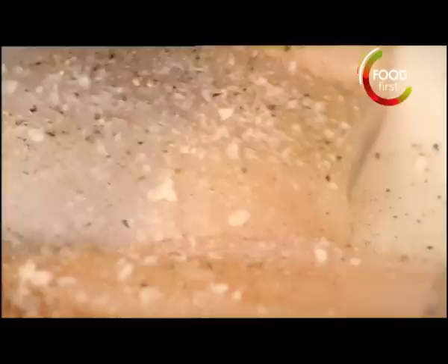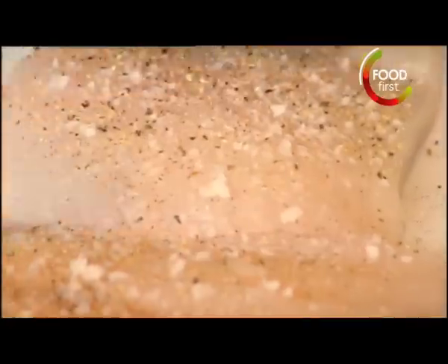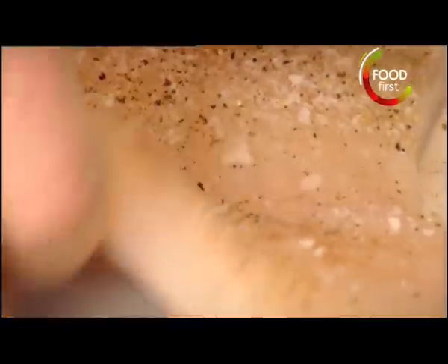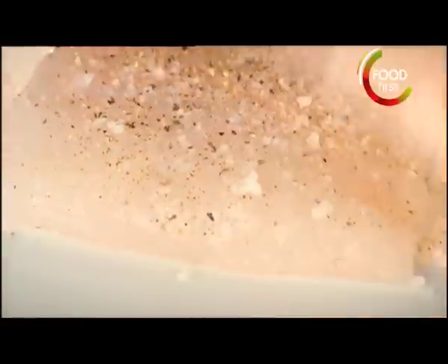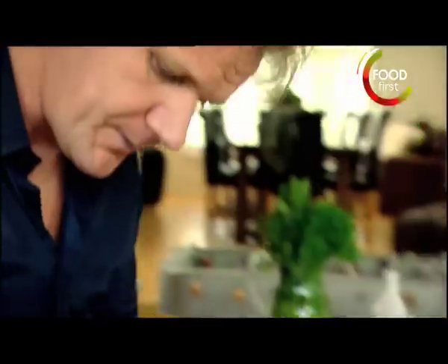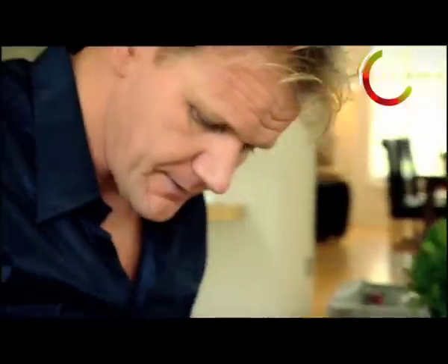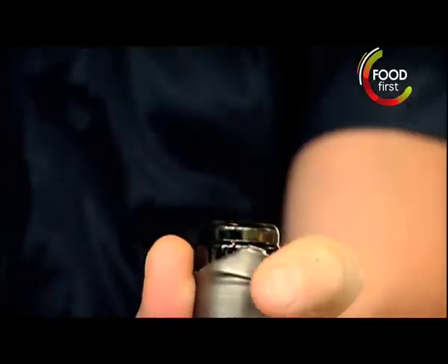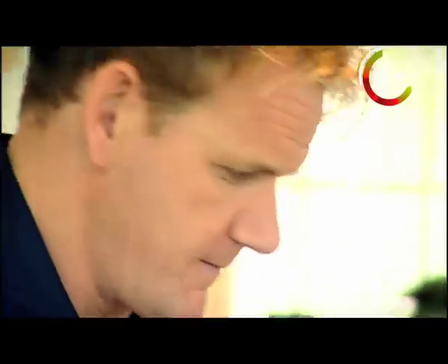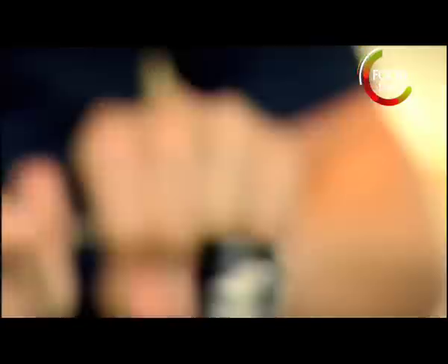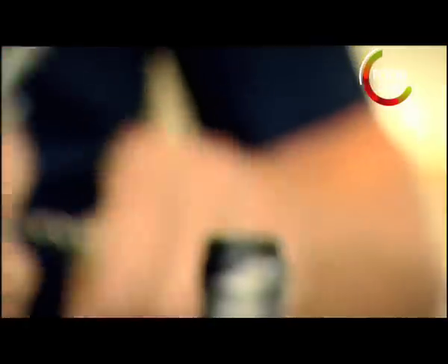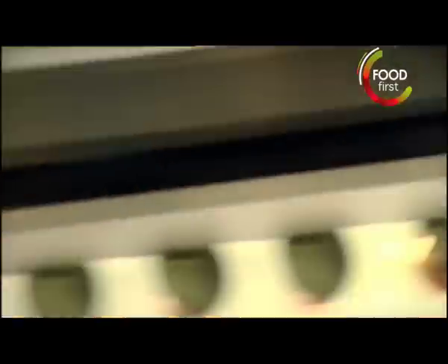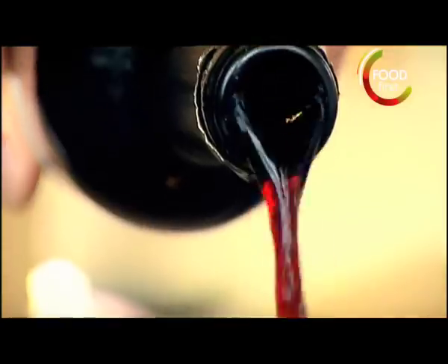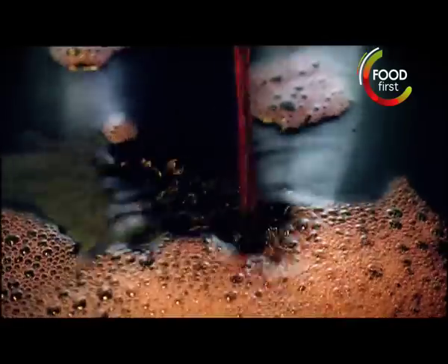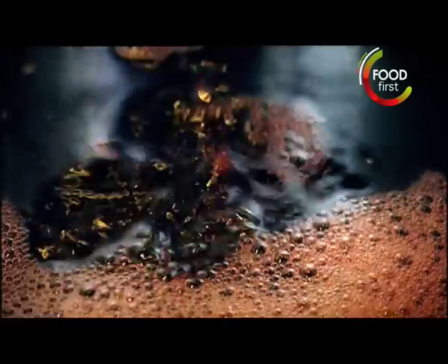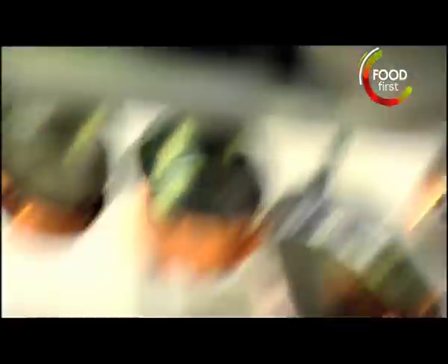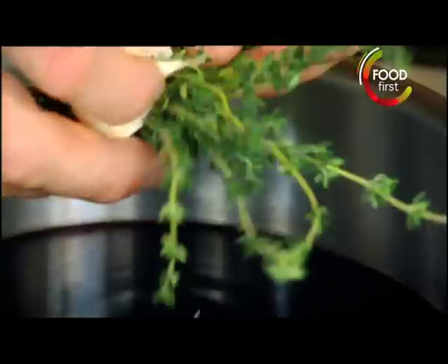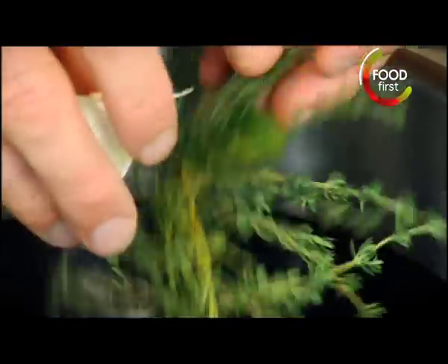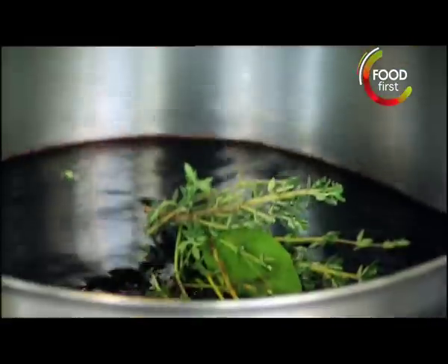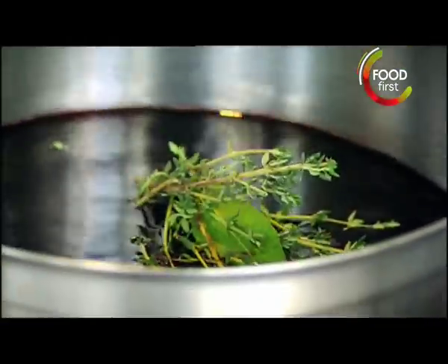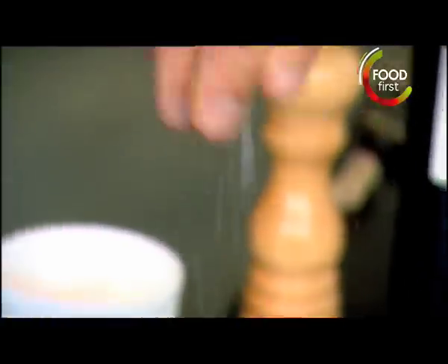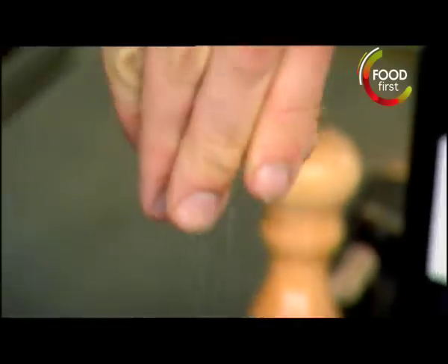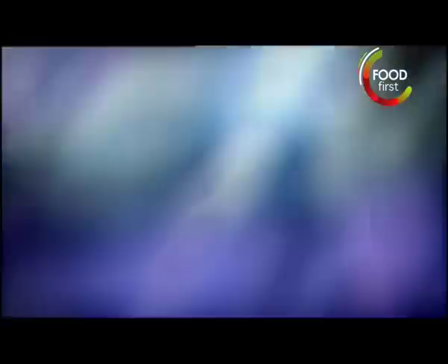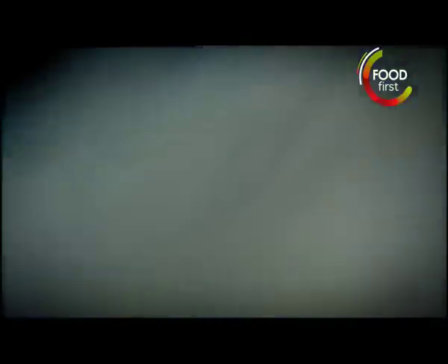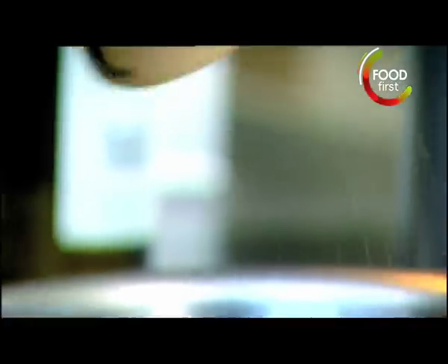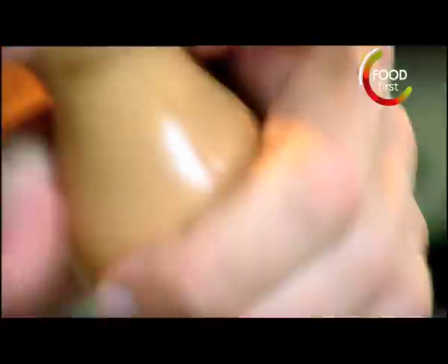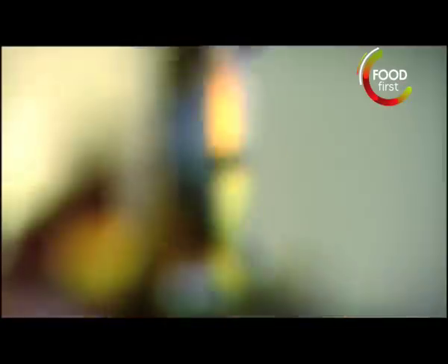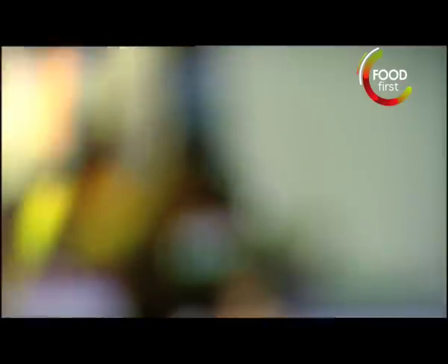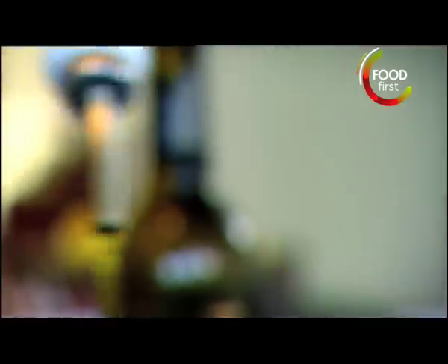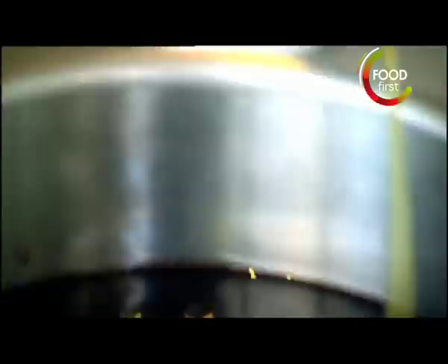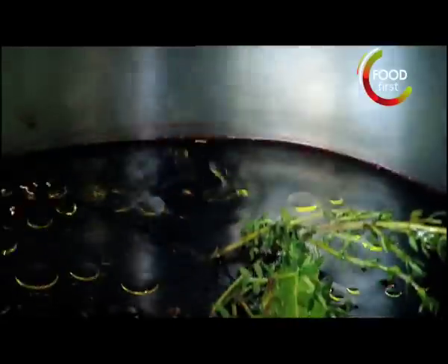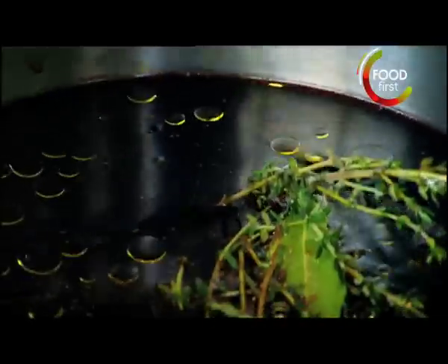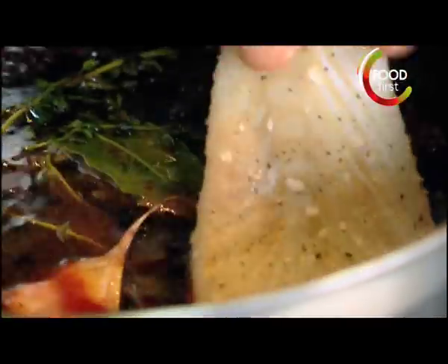Season both sides. Red wine, thyme, bay, garlic, salt, pepper, and olive oil. Poach.